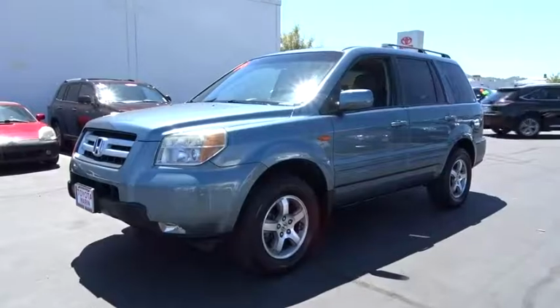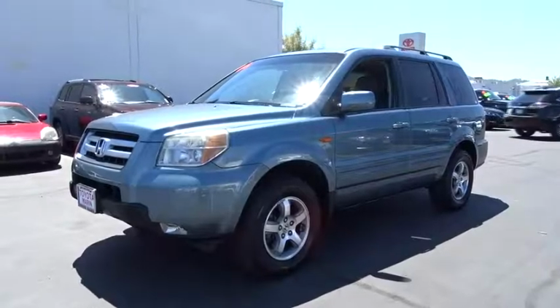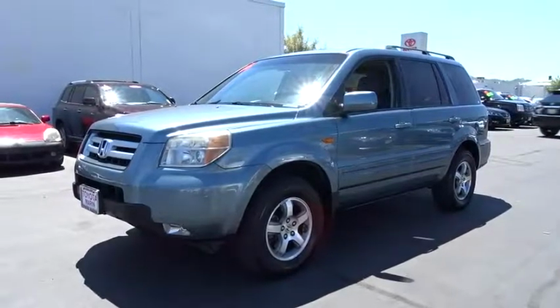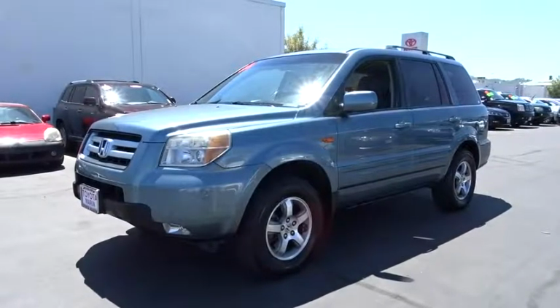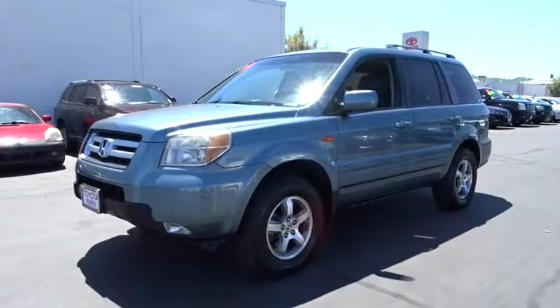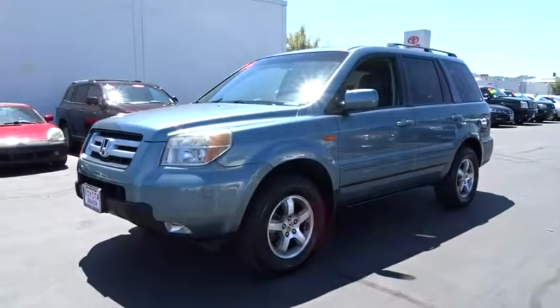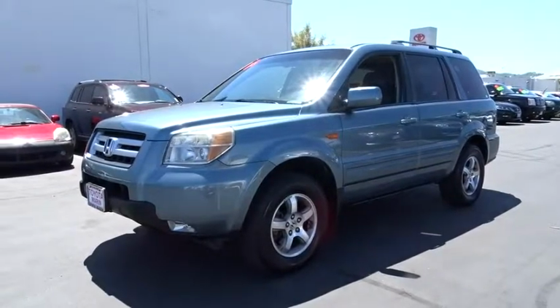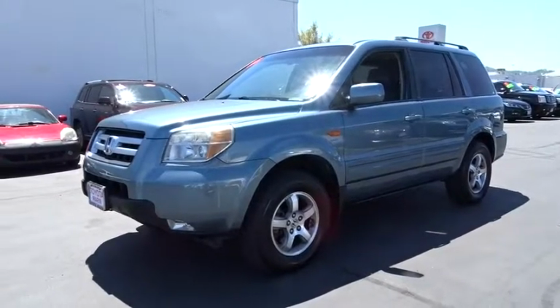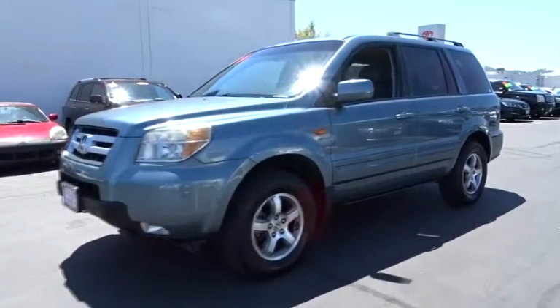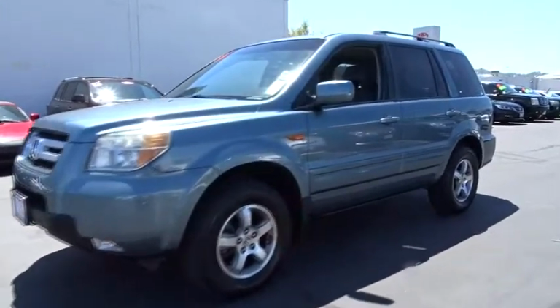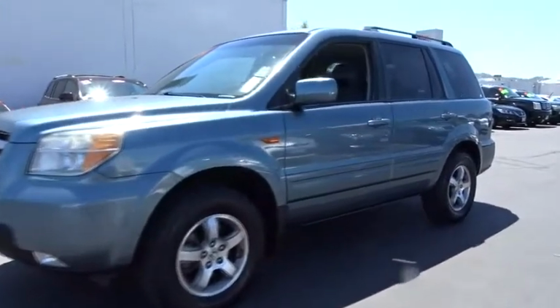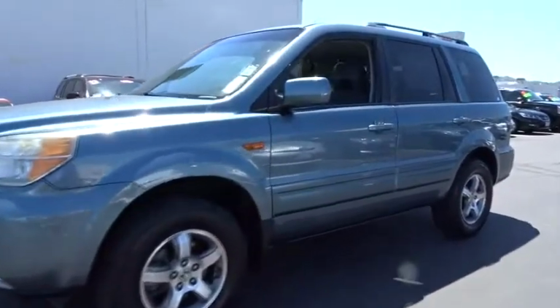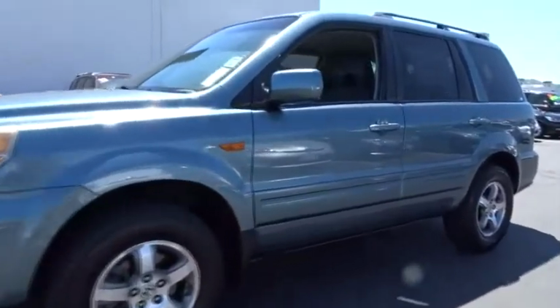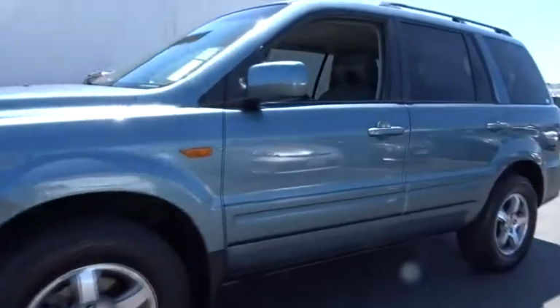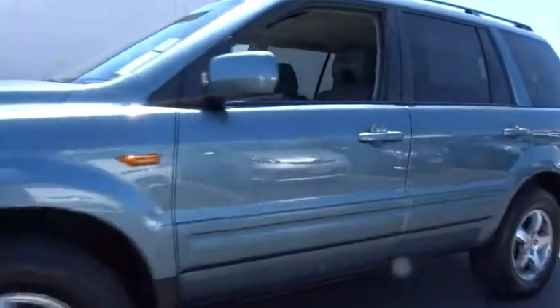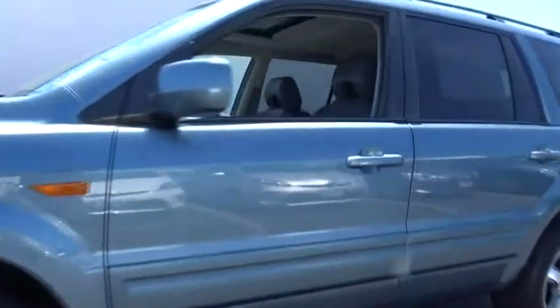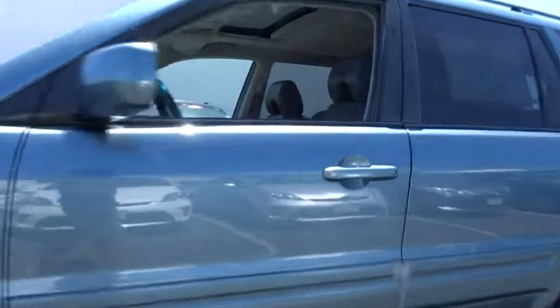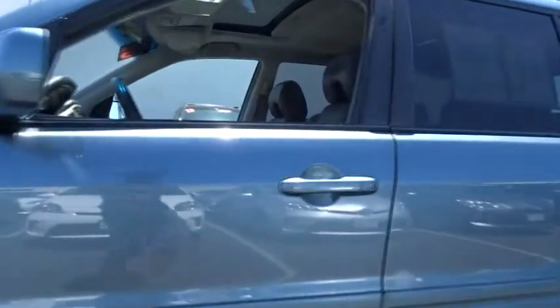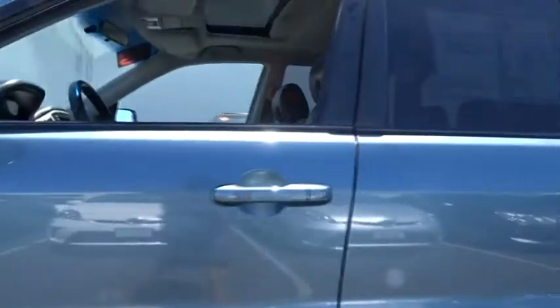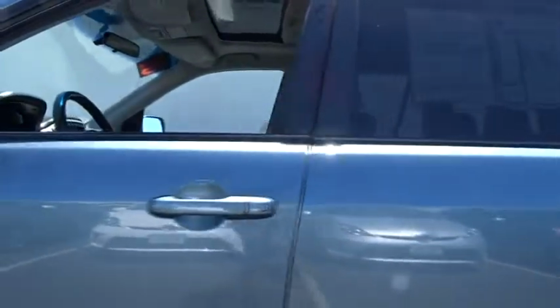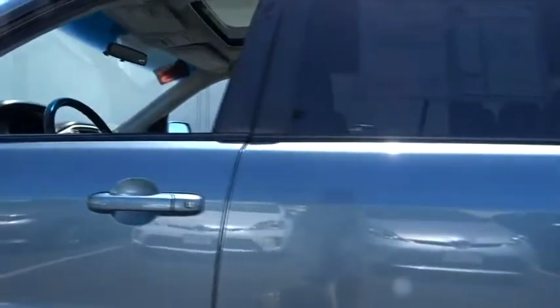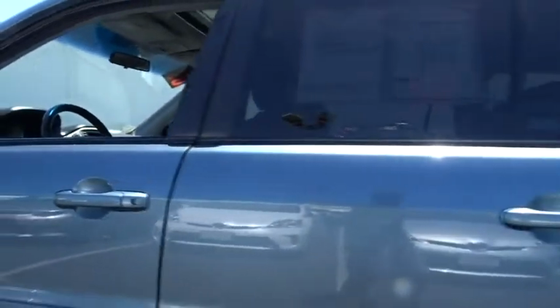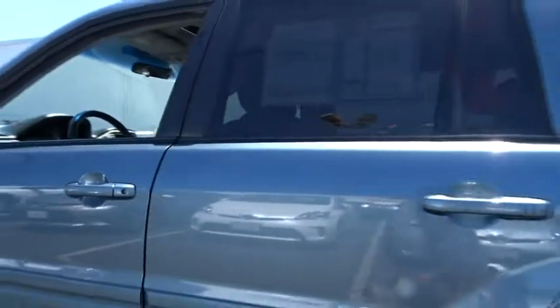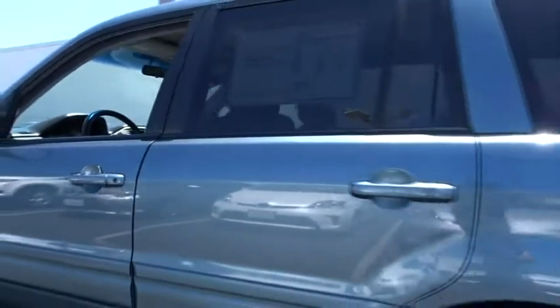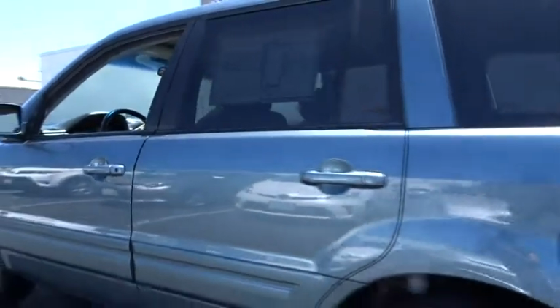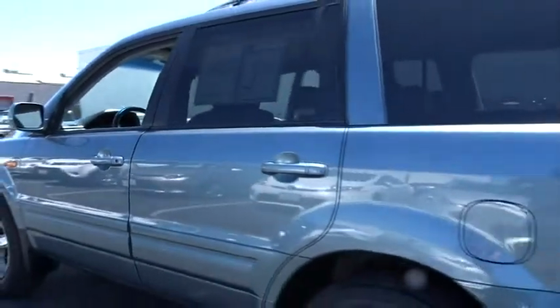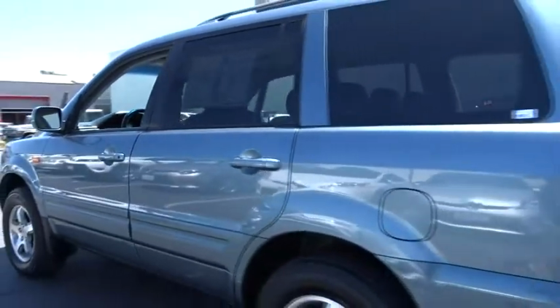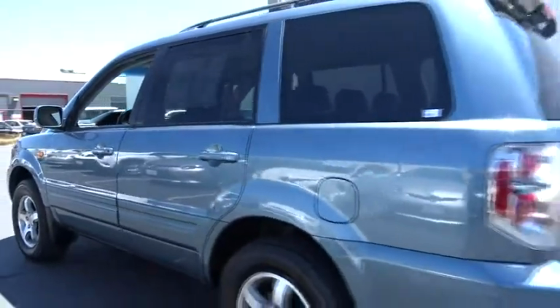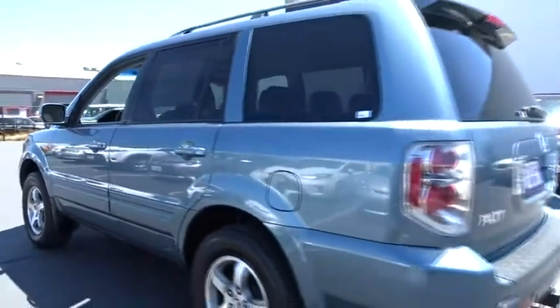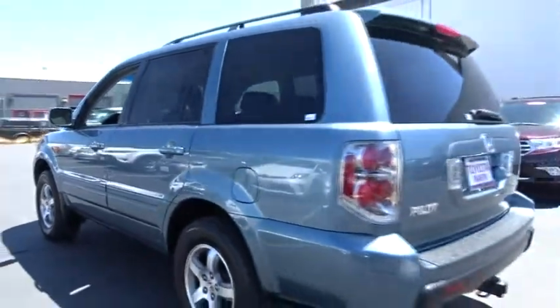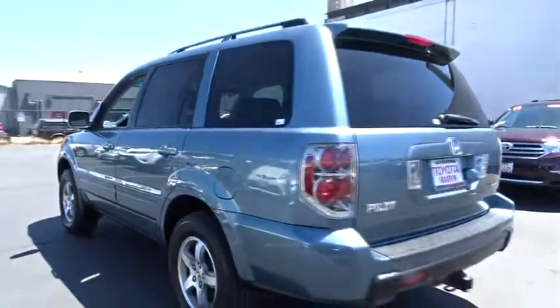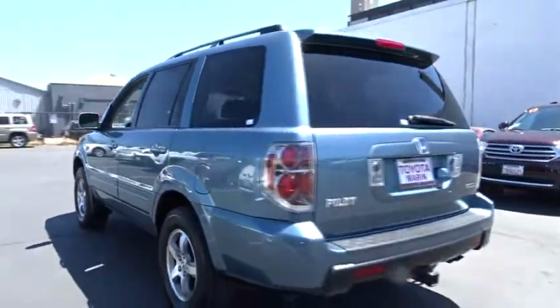The 2006 Honda Pilot. Optimal utility. Indulgent interior. Powerful performer. You'll be ready for almost anything in the Honda Pilot.